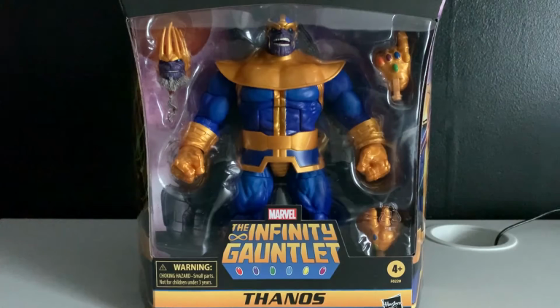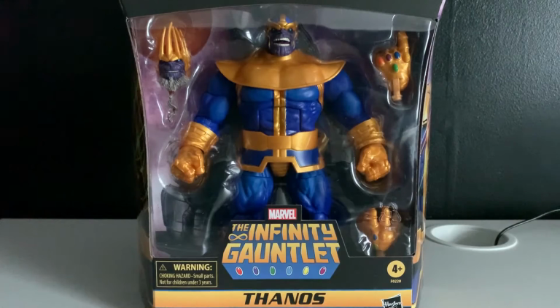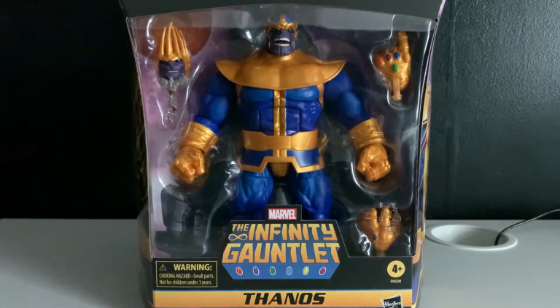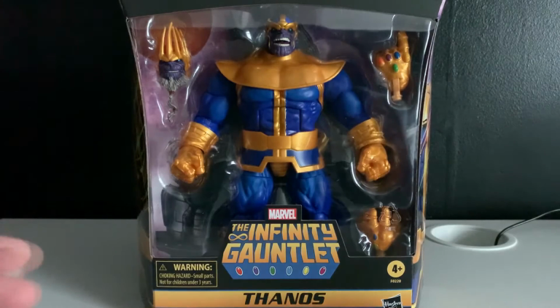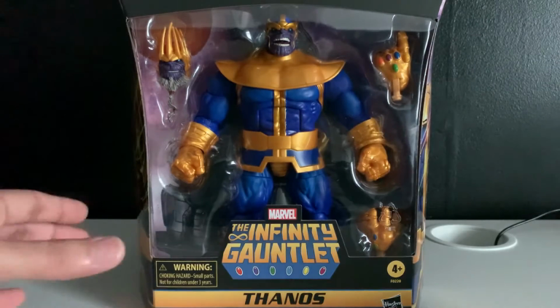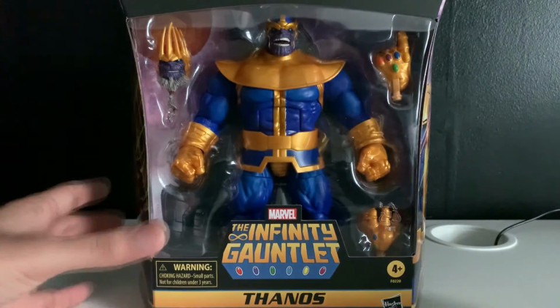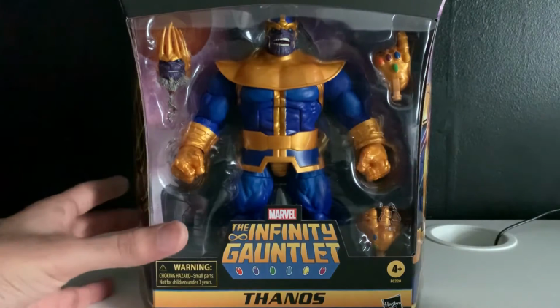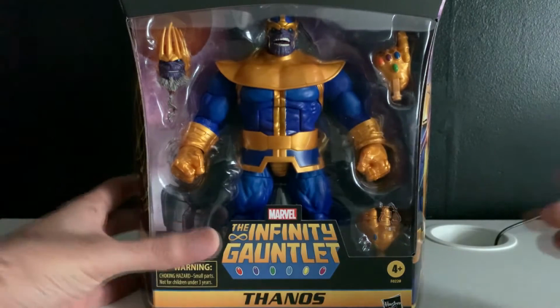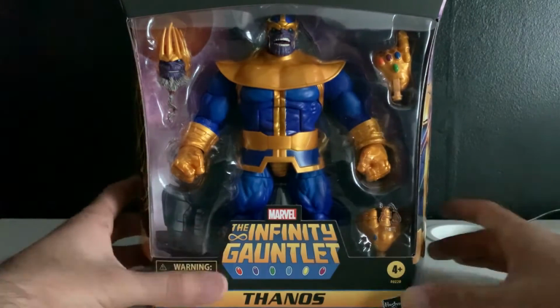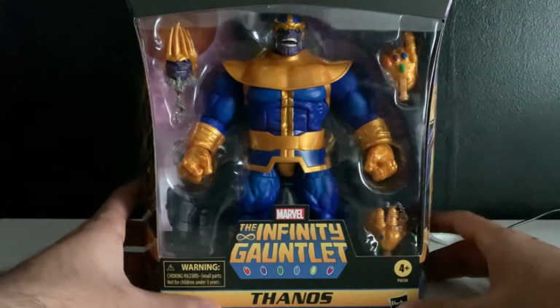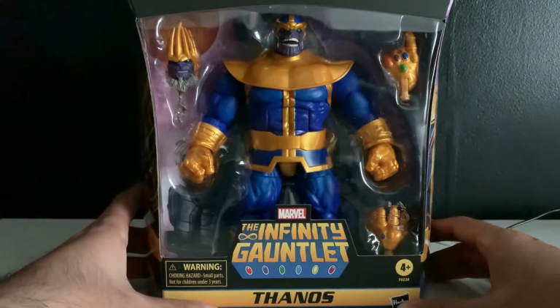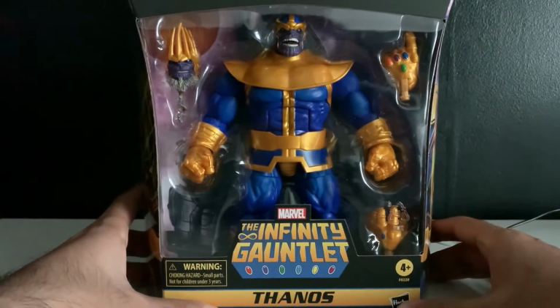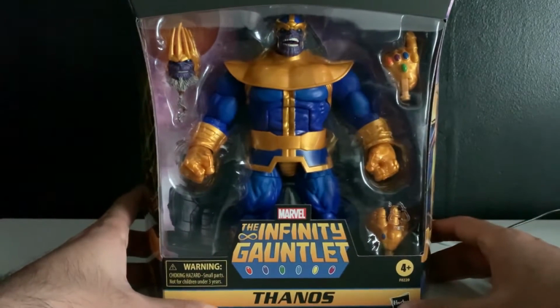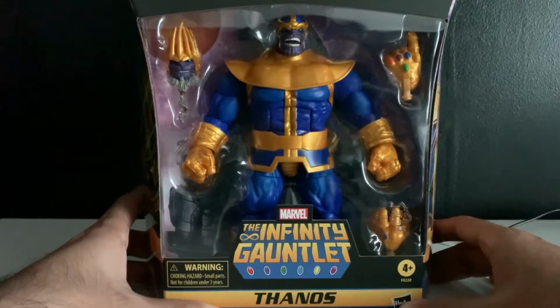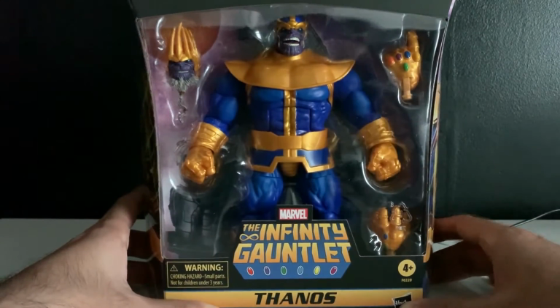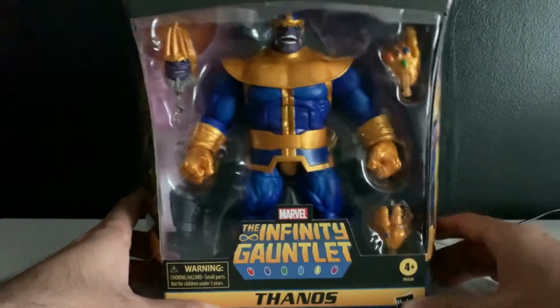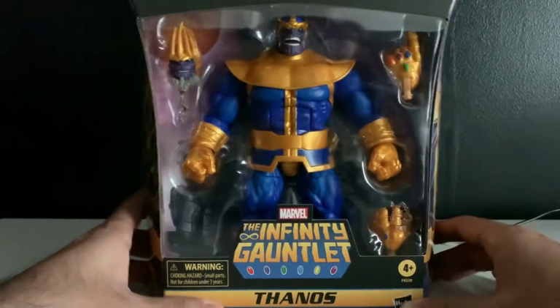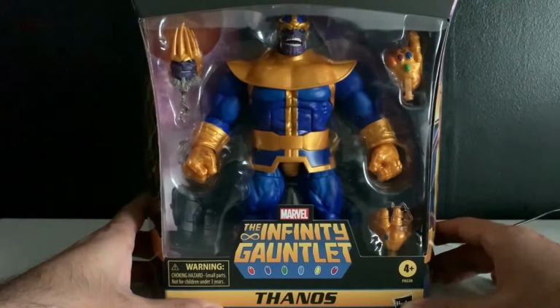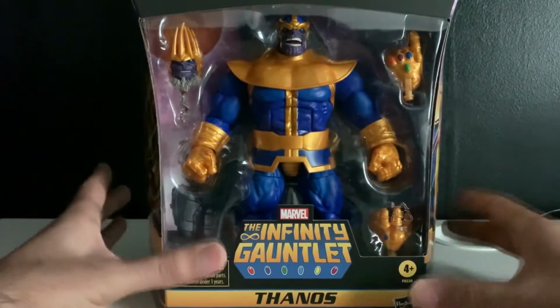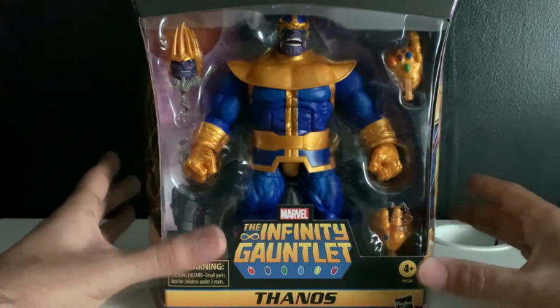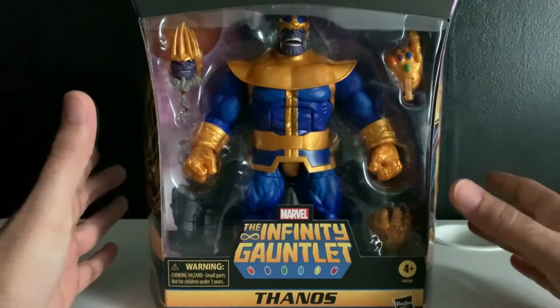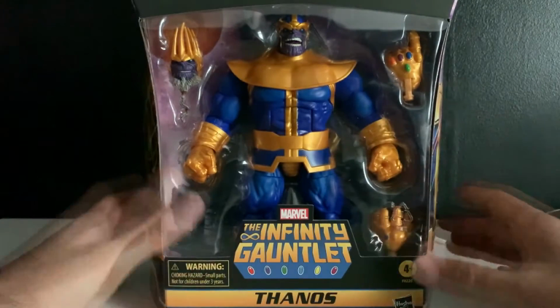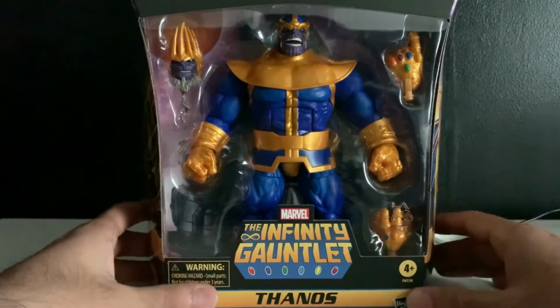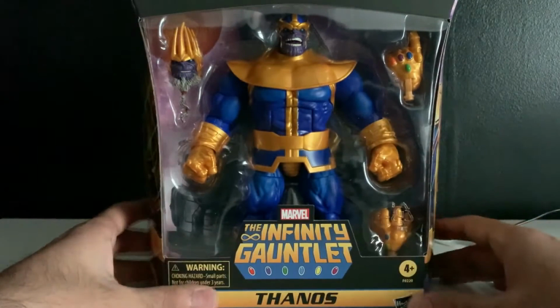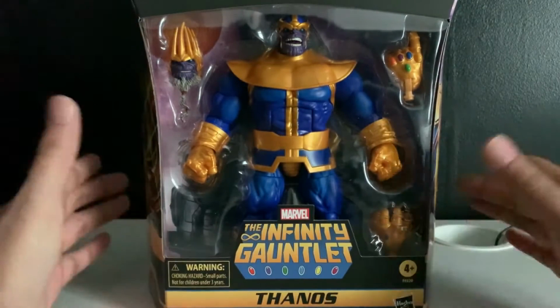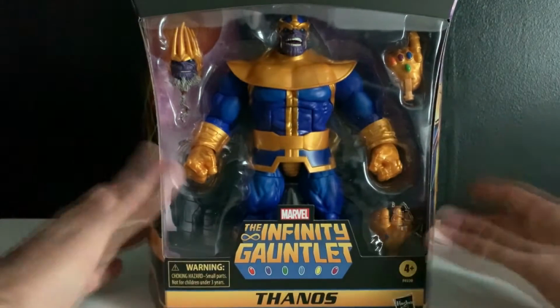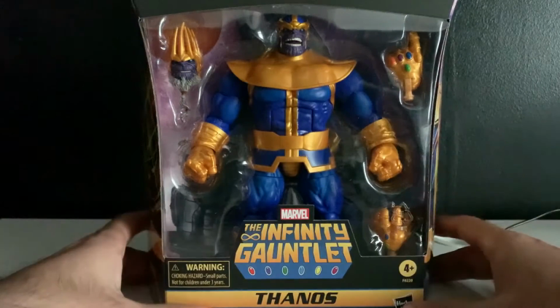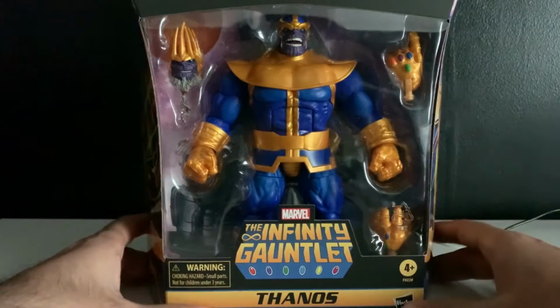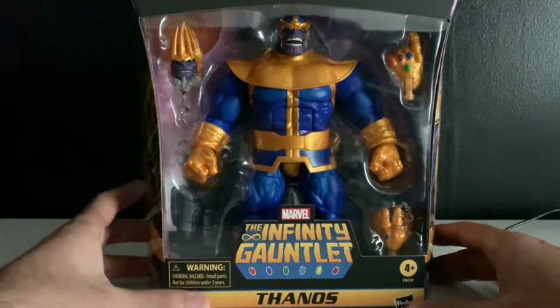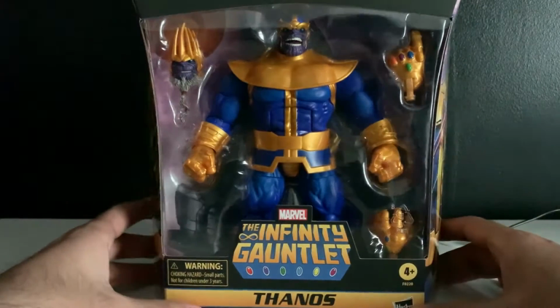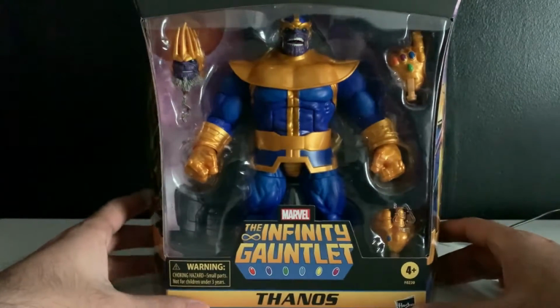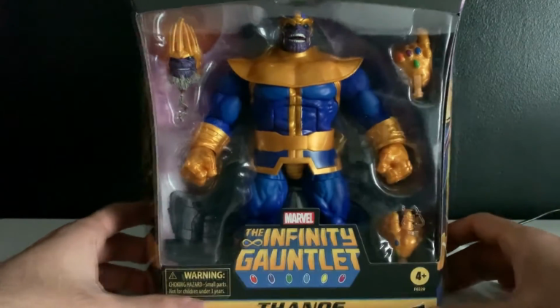BRING ME THANOS! Okay, back with another Marvel Legends Deluxe Edition unboxing. This time we got the Infinity Gauntlet Thanos.